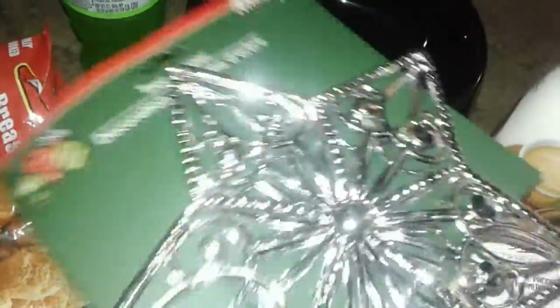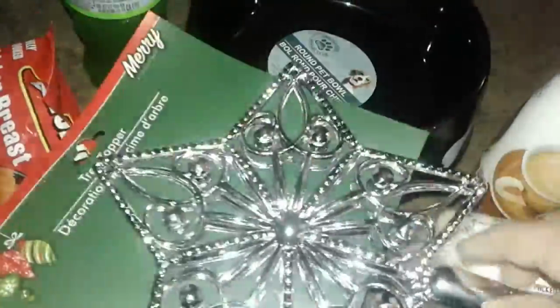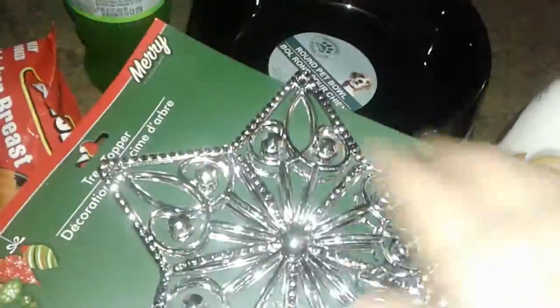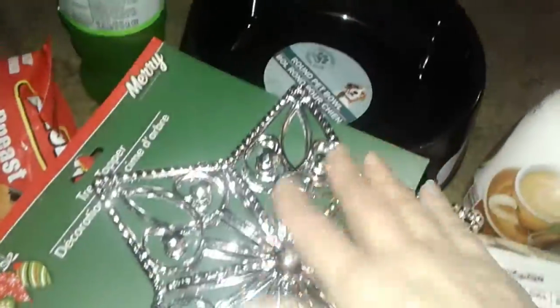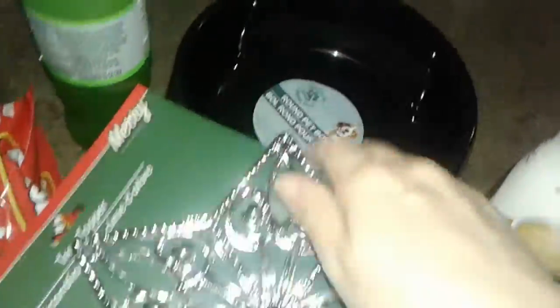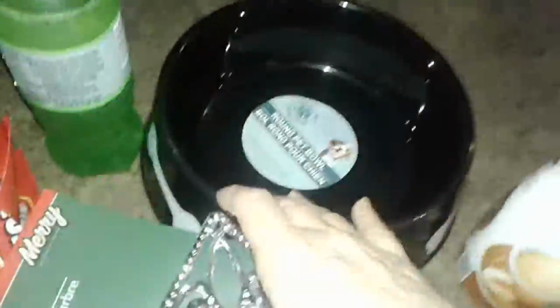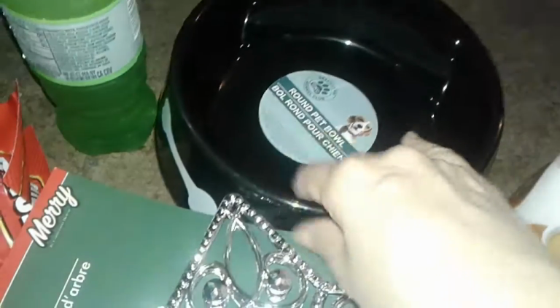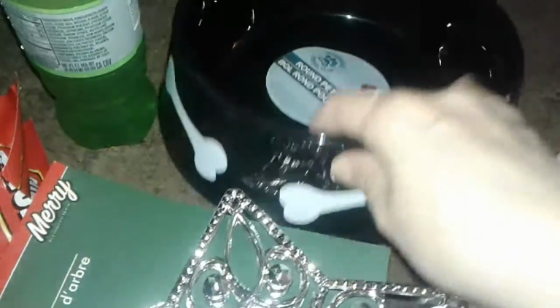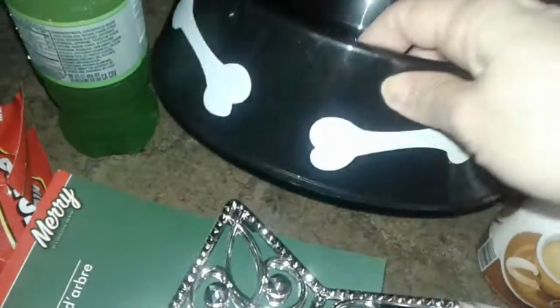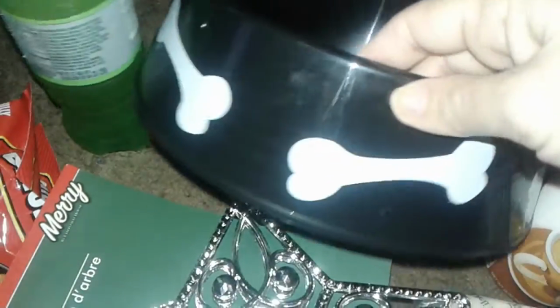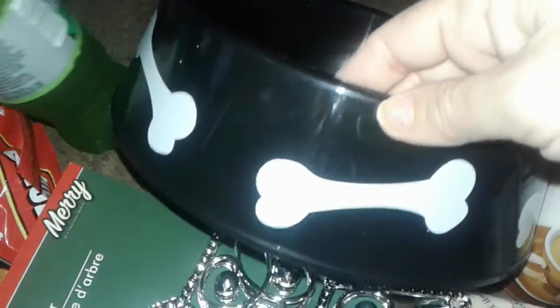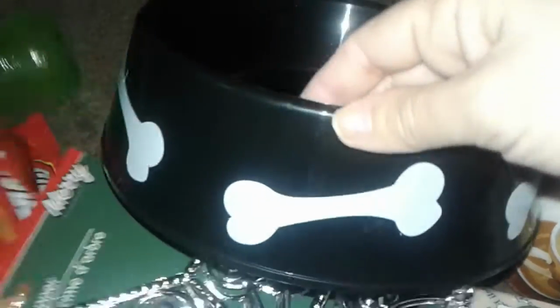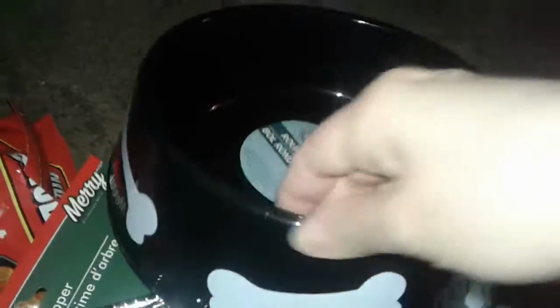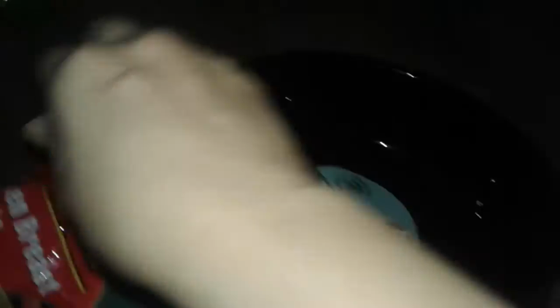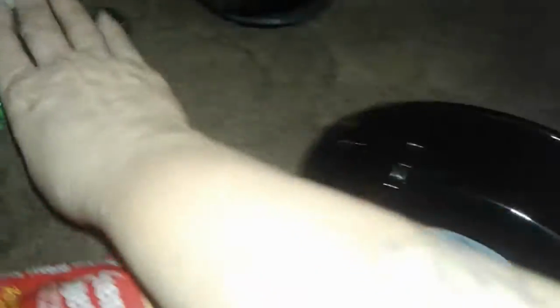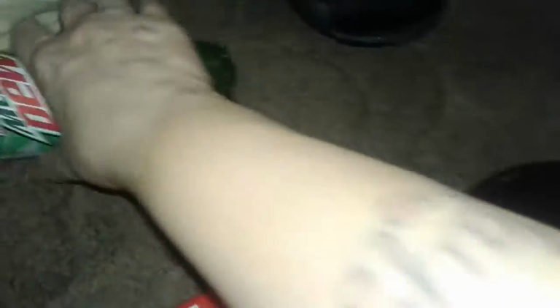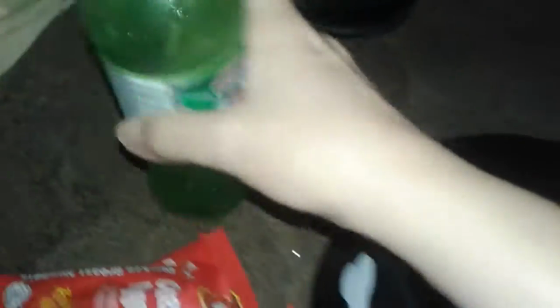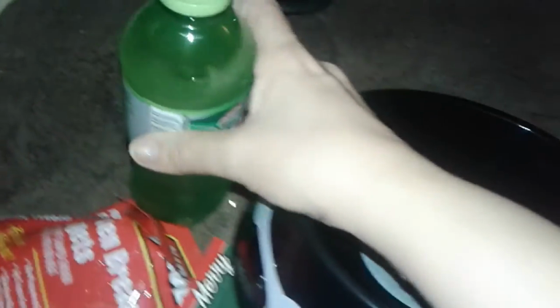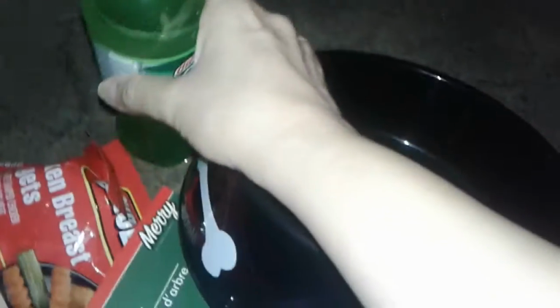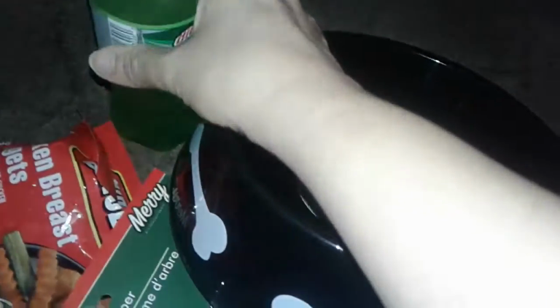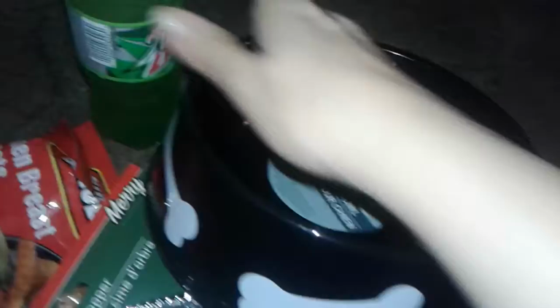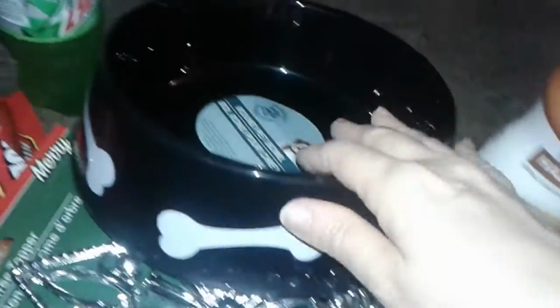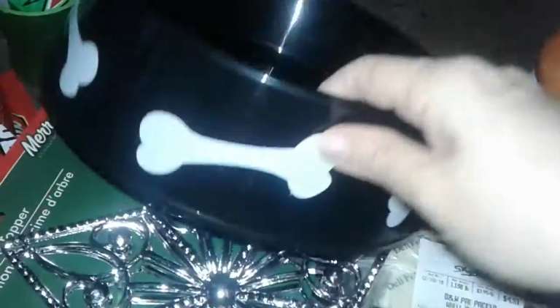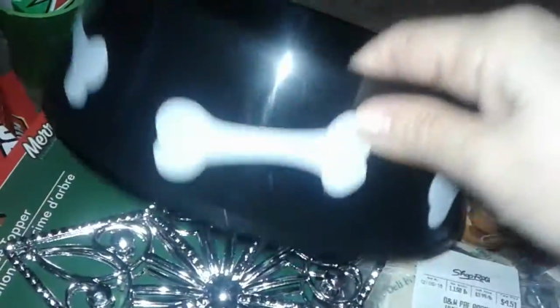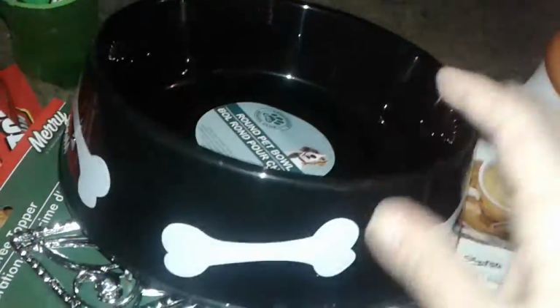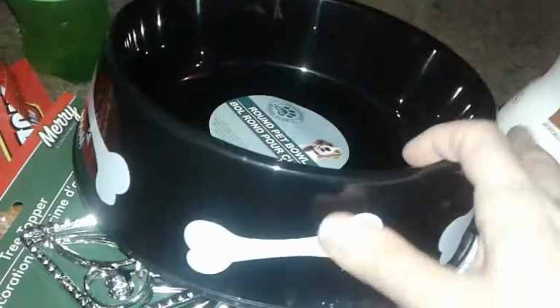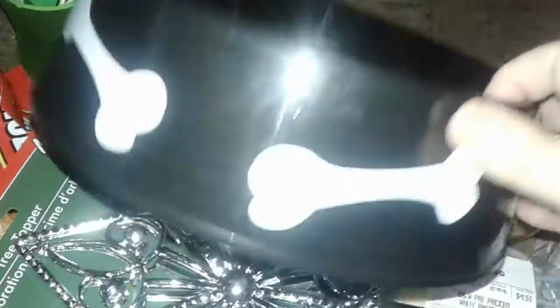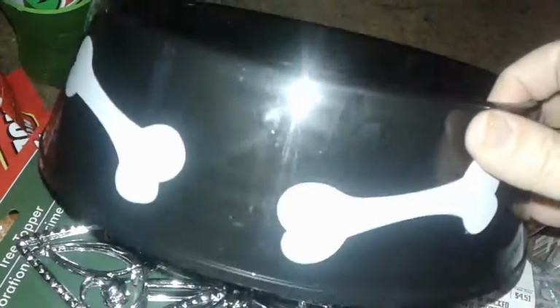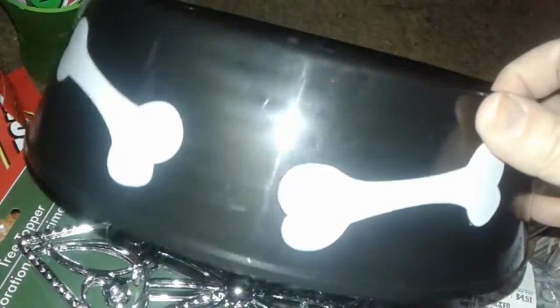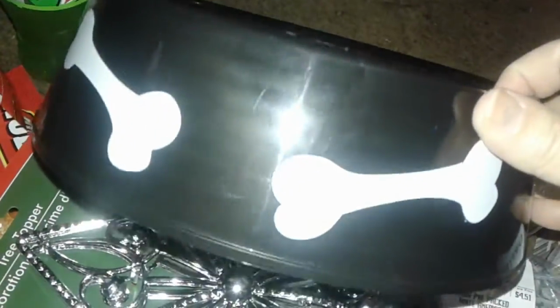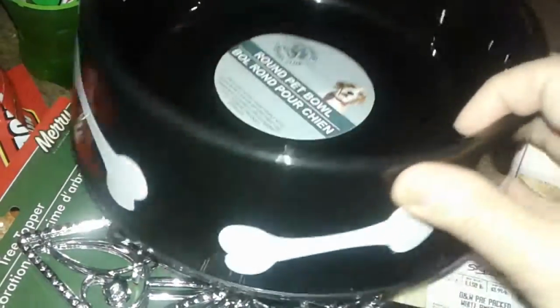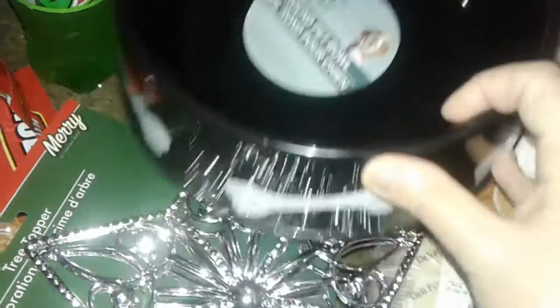Then I picked up this big black dog bowl because I'm going to be getting a guard dog, so I decided to get one of these for the dog.